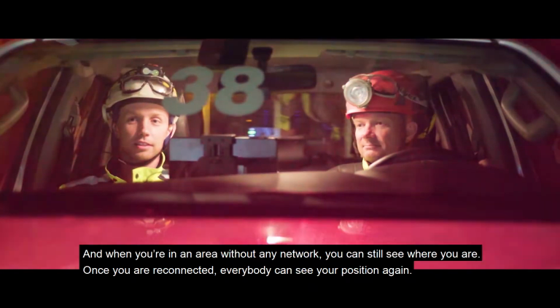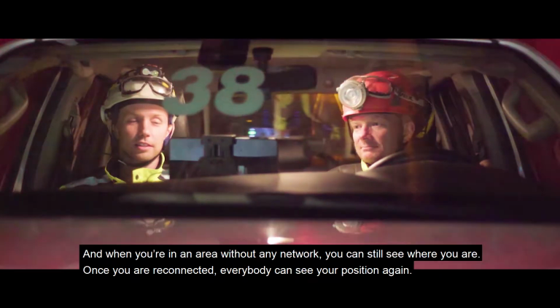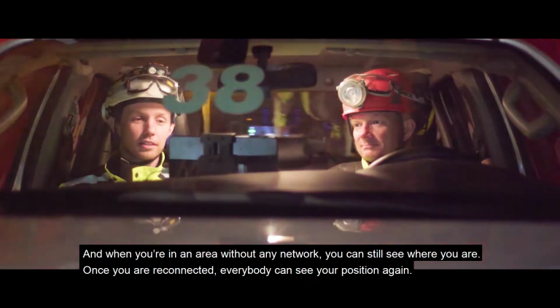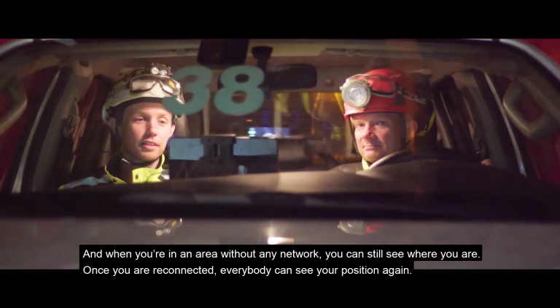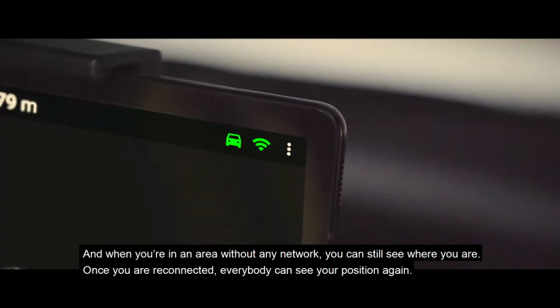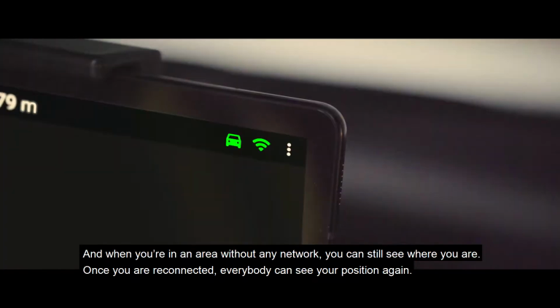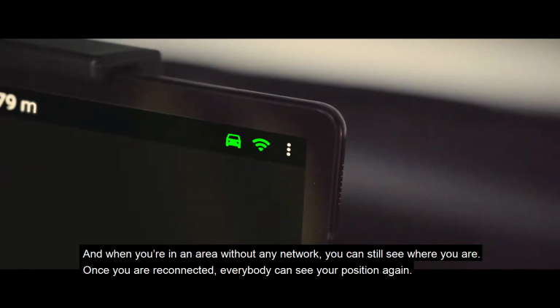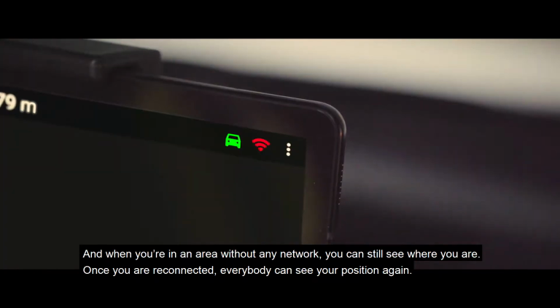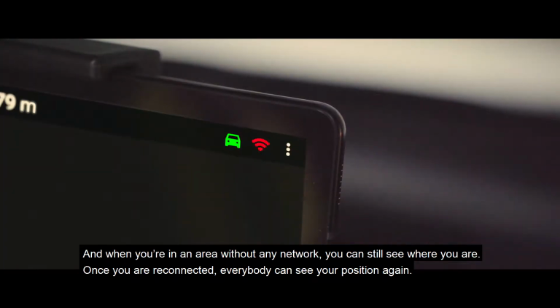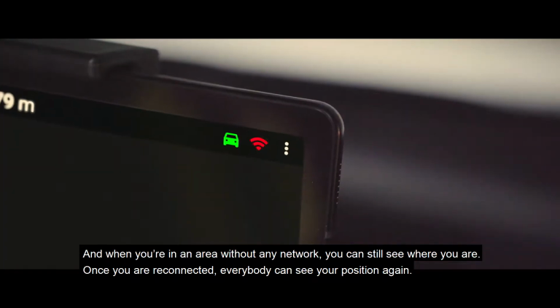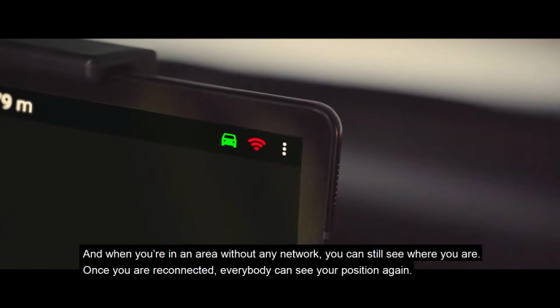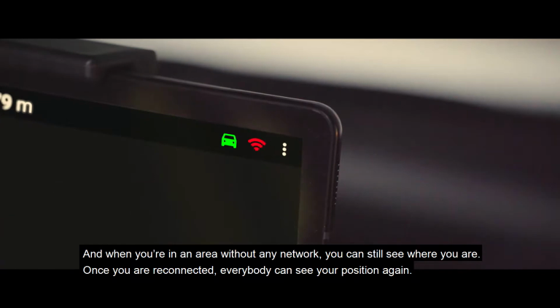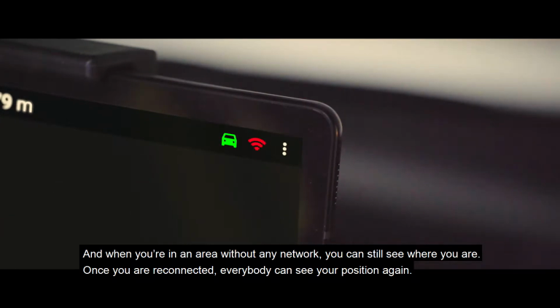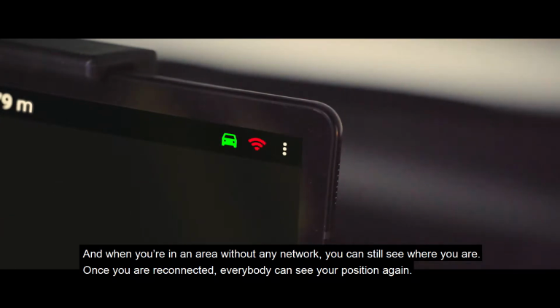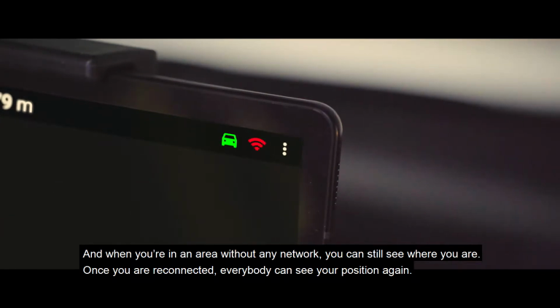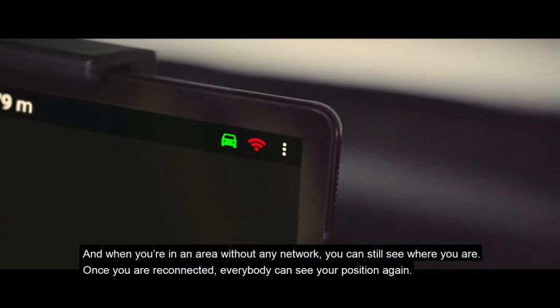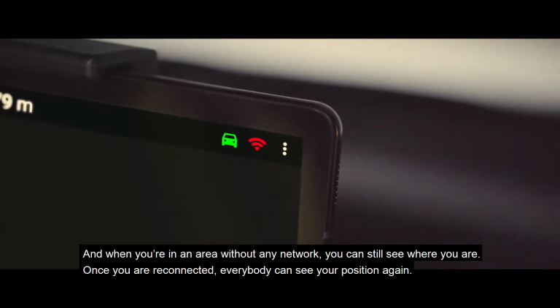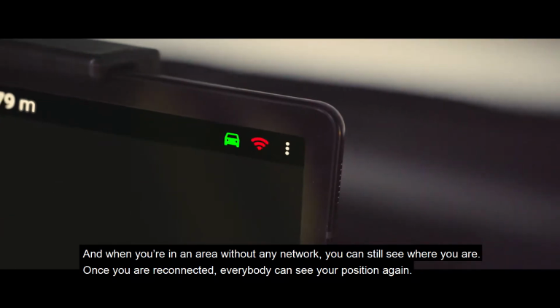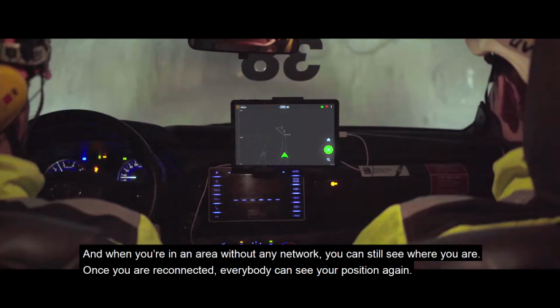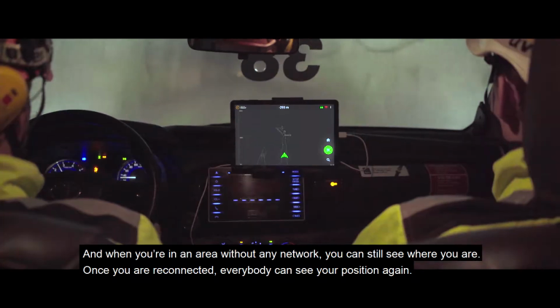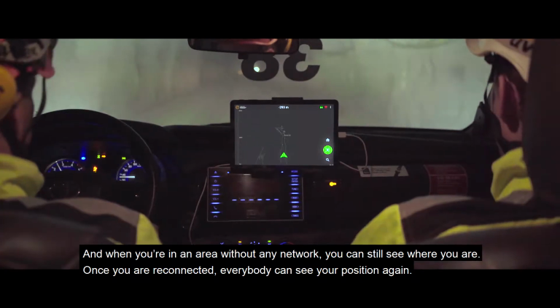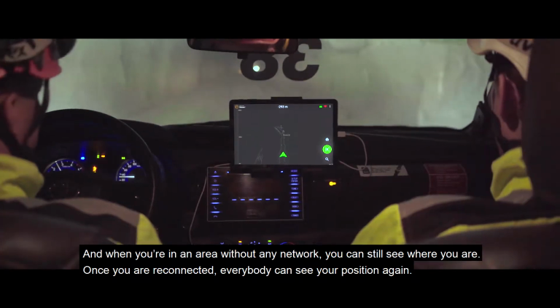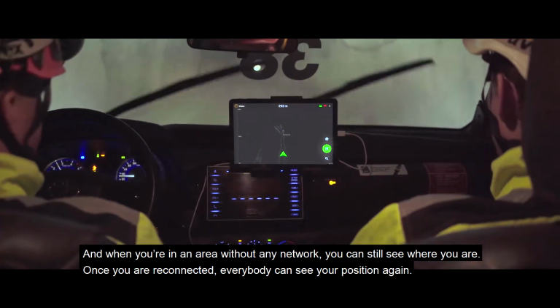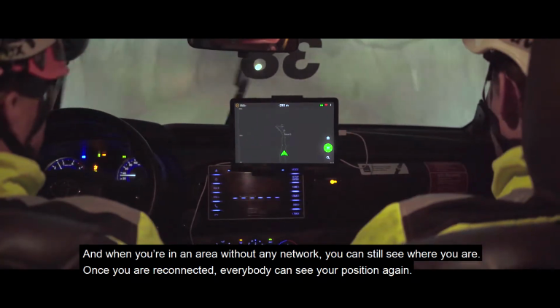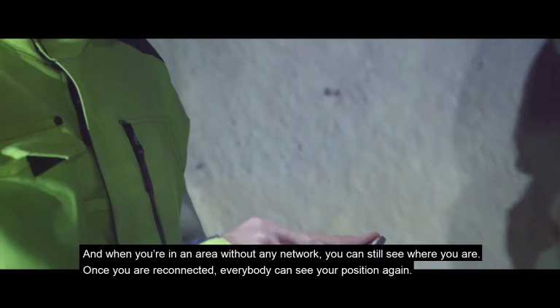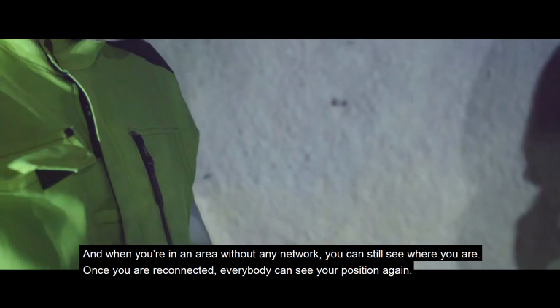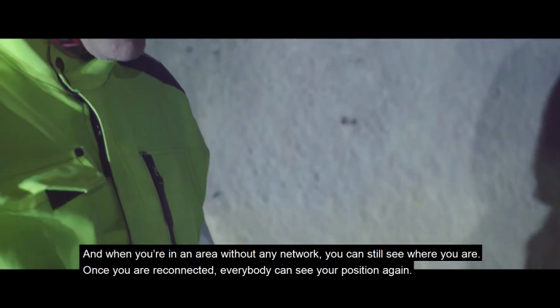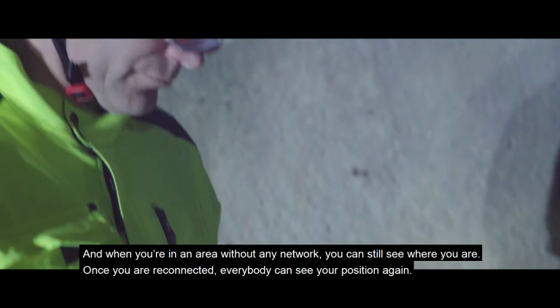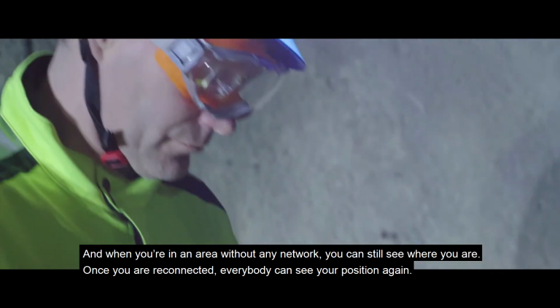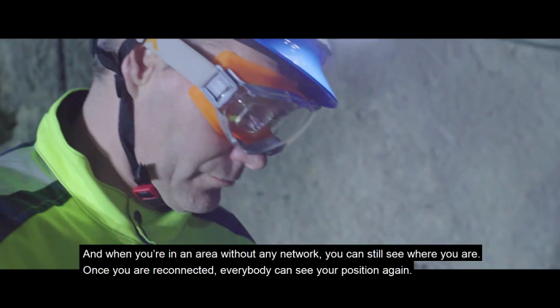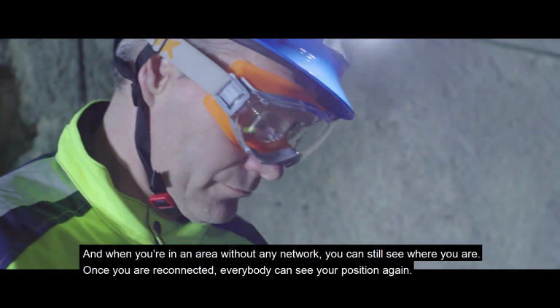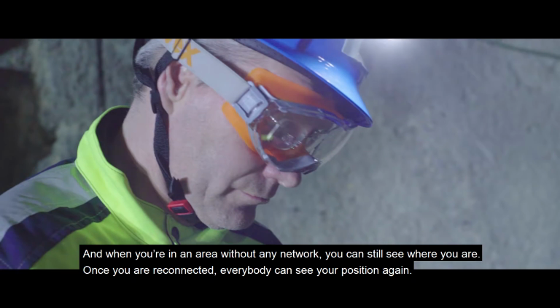And when you're in an area without any network, you can still see where you are. Once you are reconnected, everybody can see your position again.